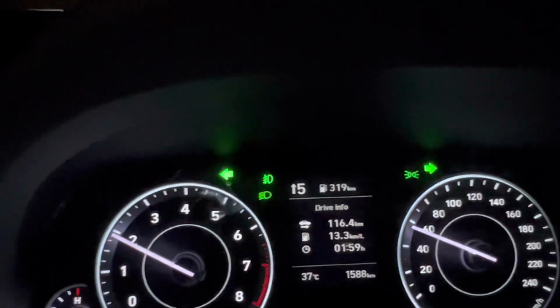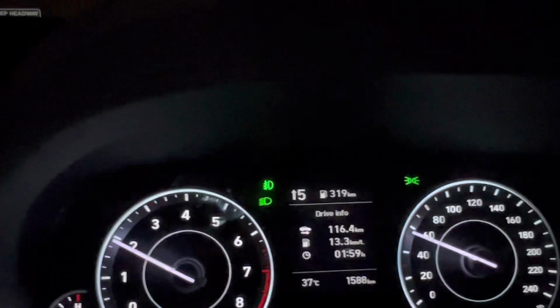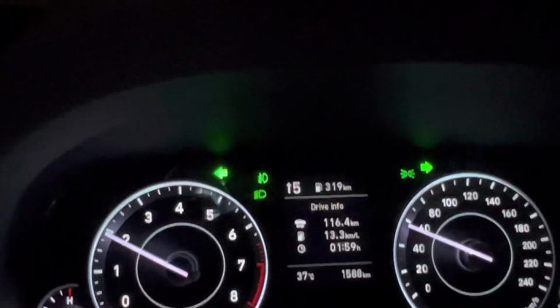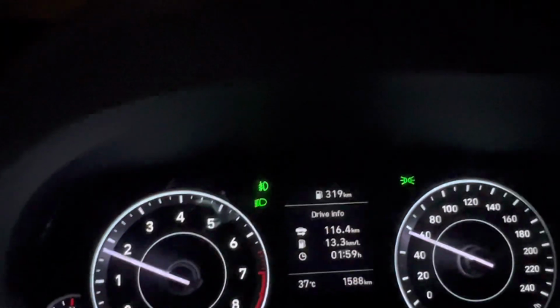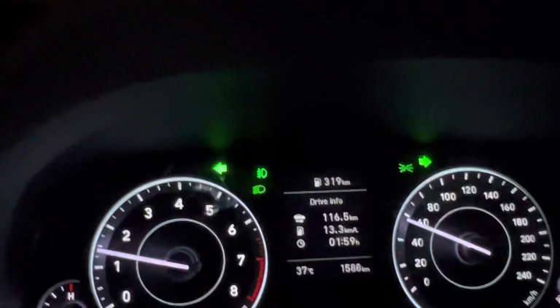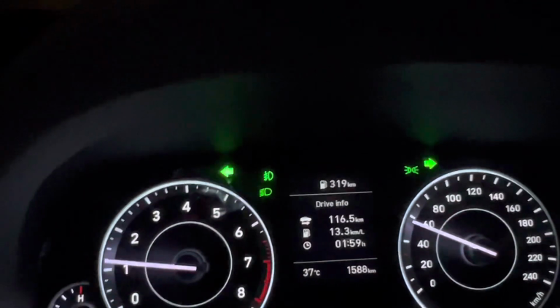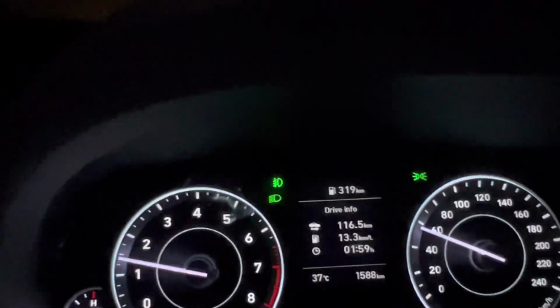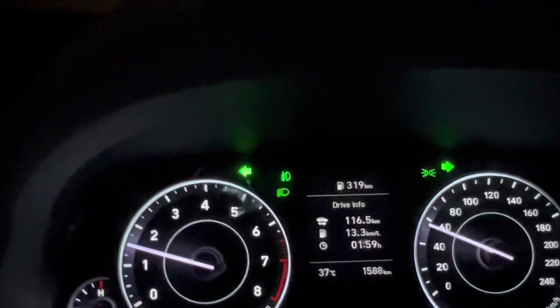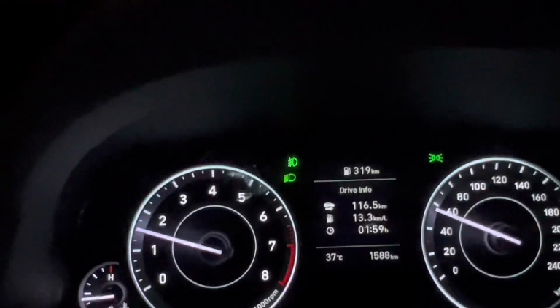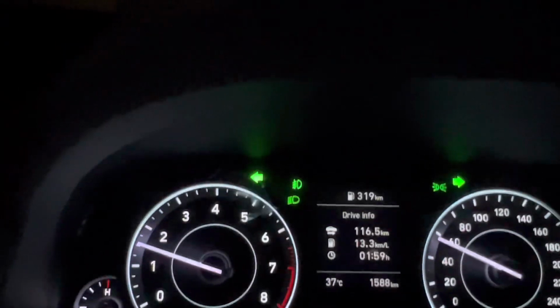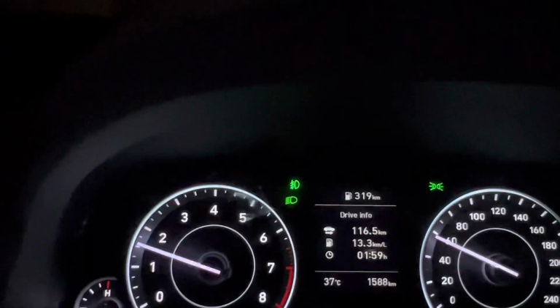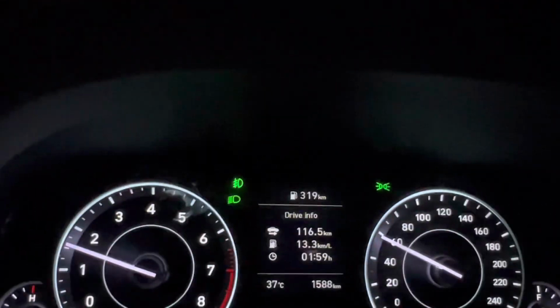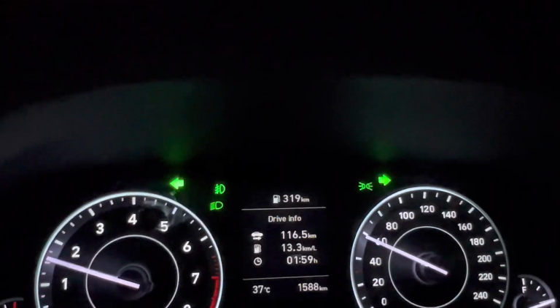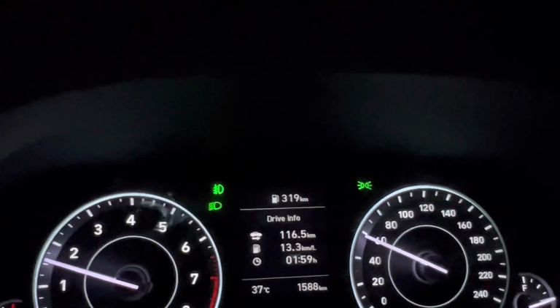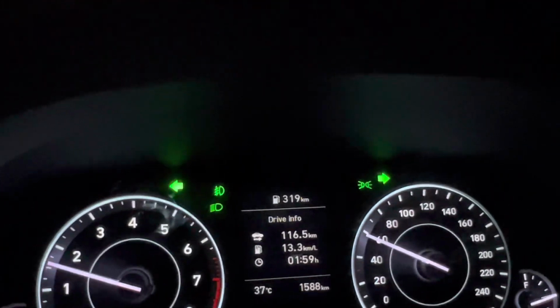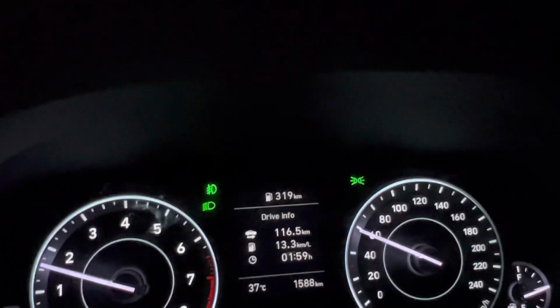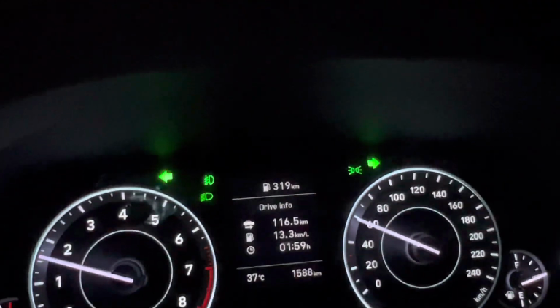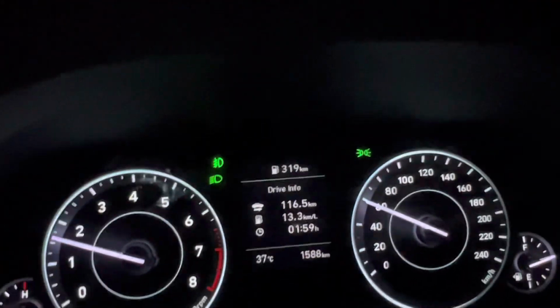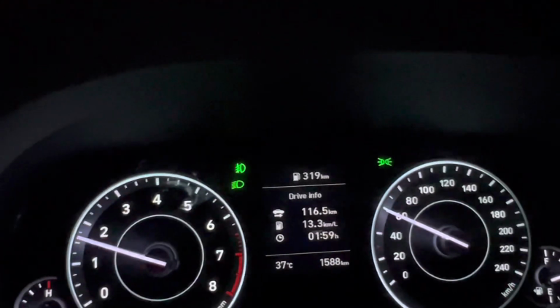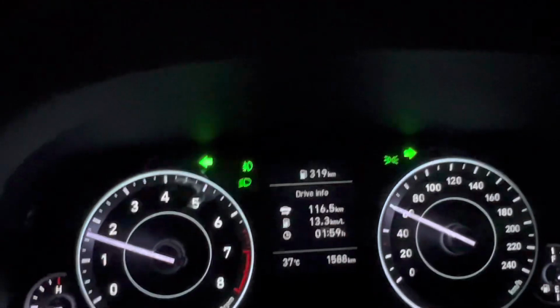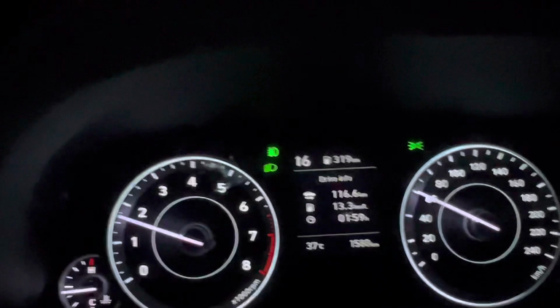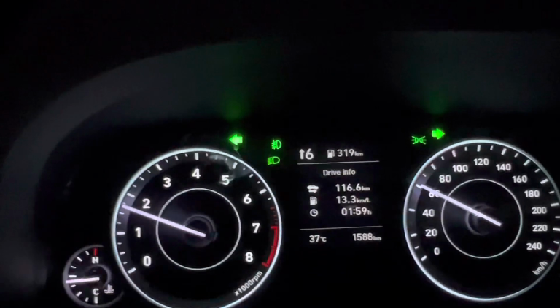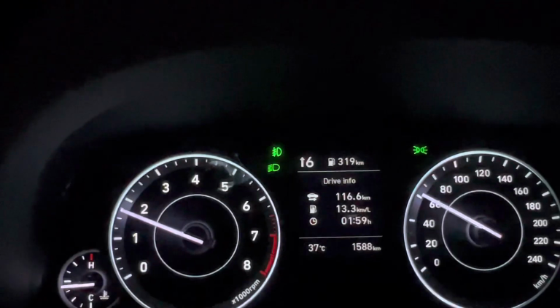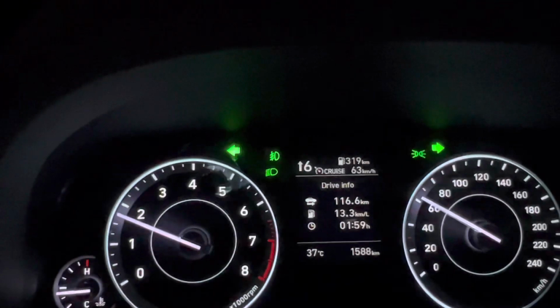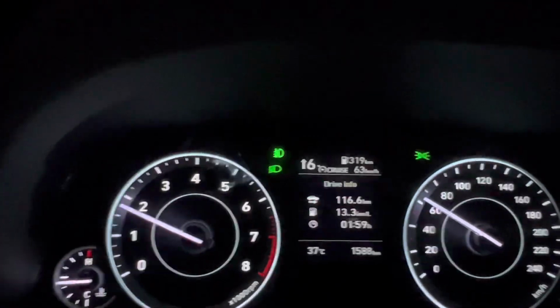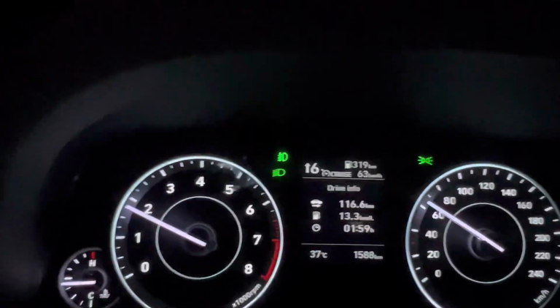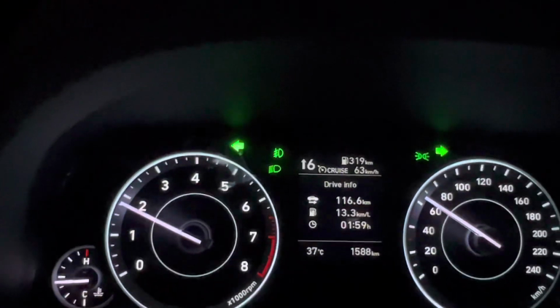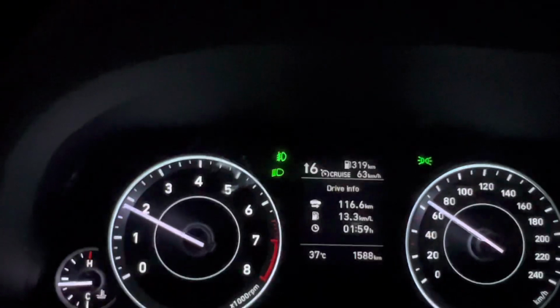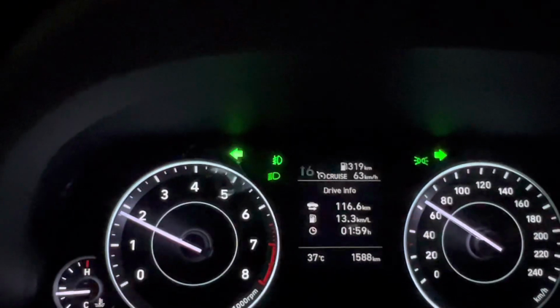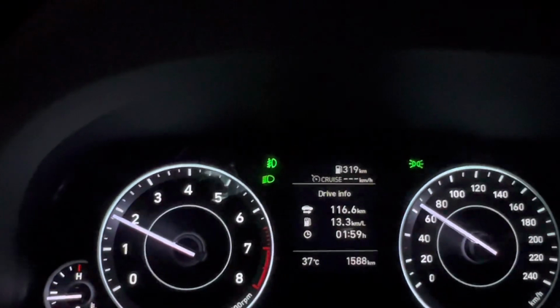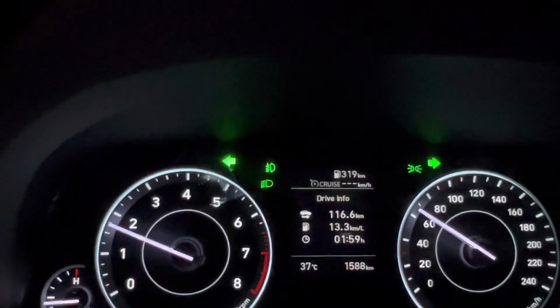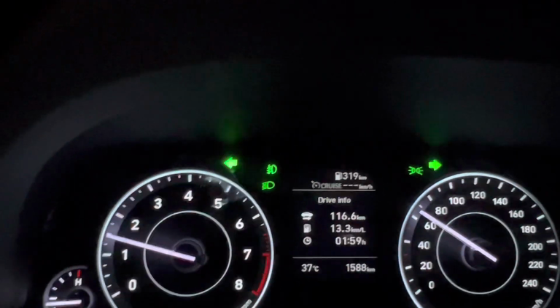Now we change to 5th gear. As the speed increases, it tells us to change to 6th gear. We increase the speed and you can see the 6th gear indicator, and we change to 6th gear.